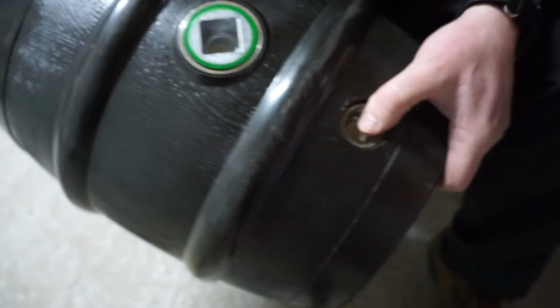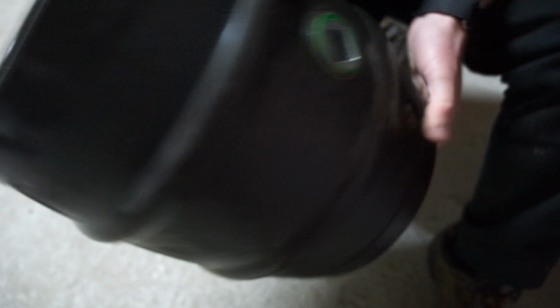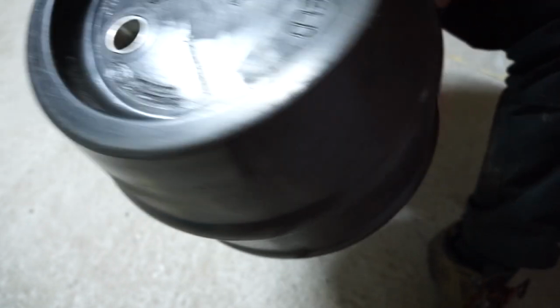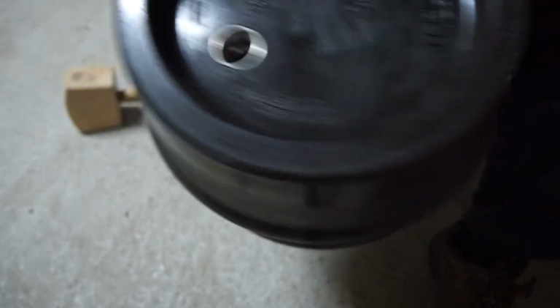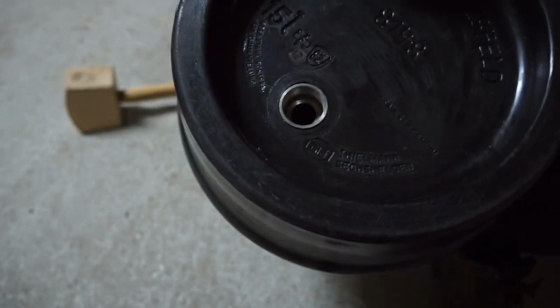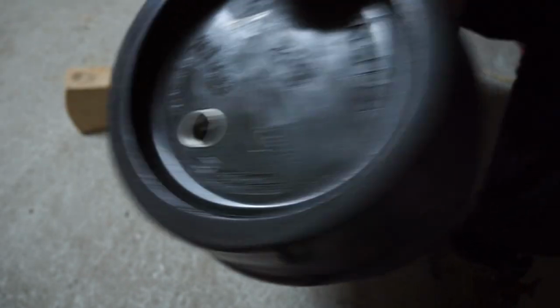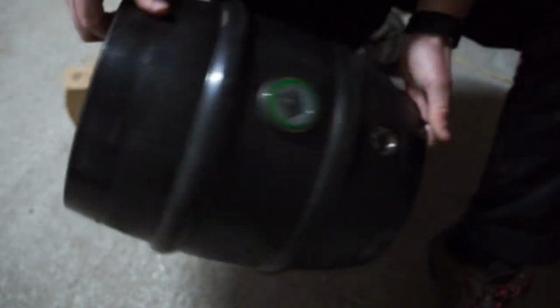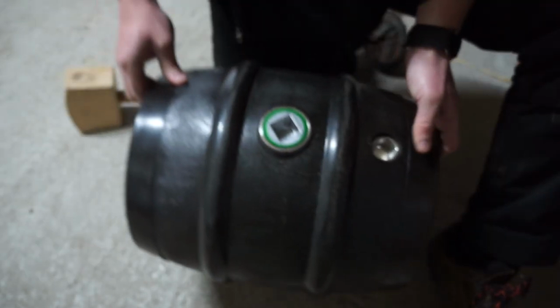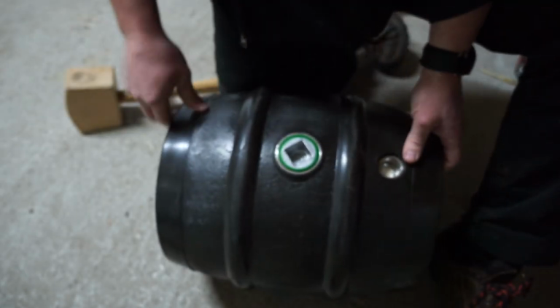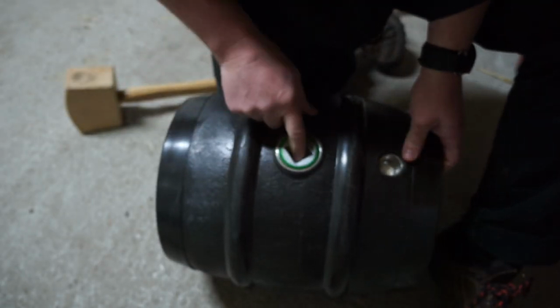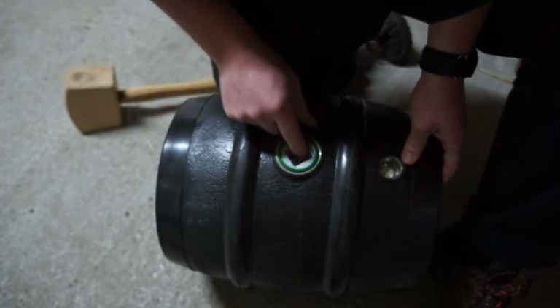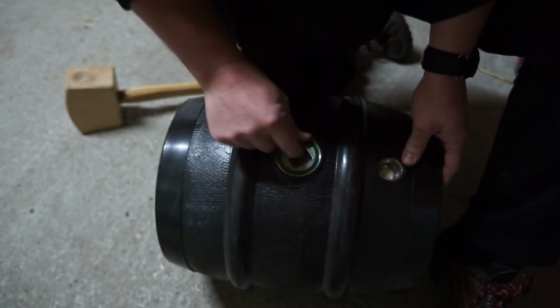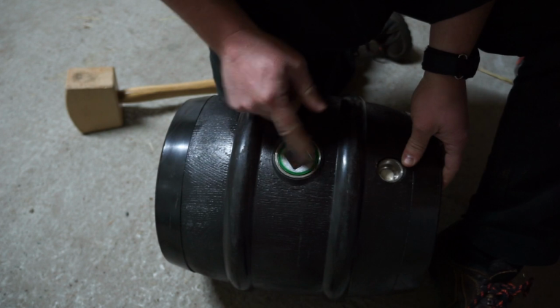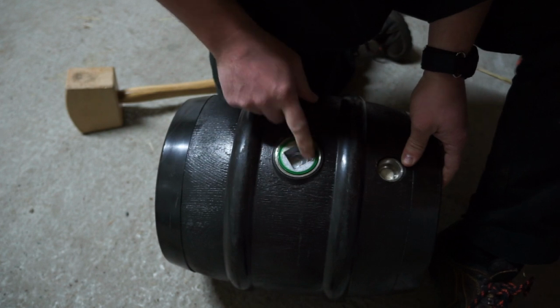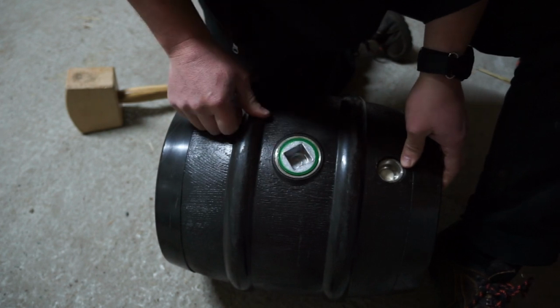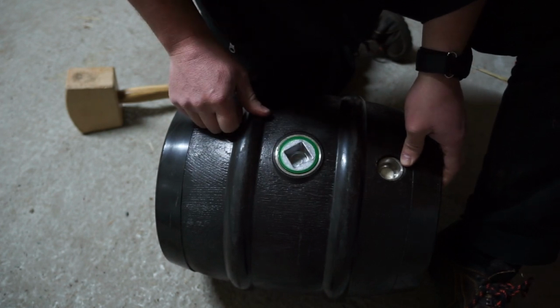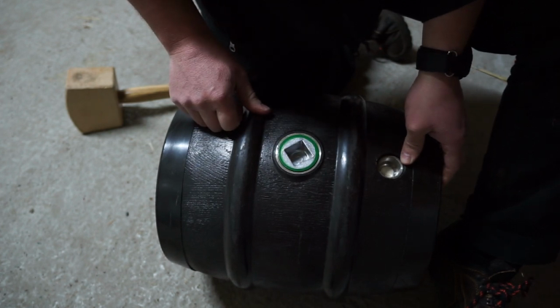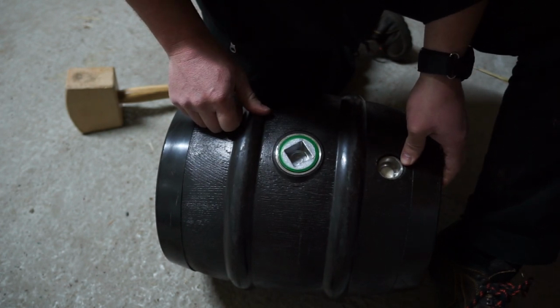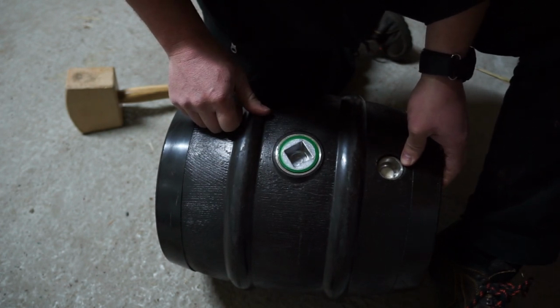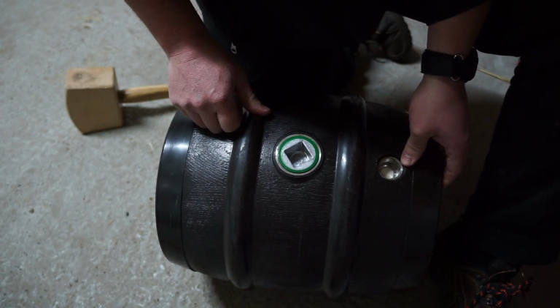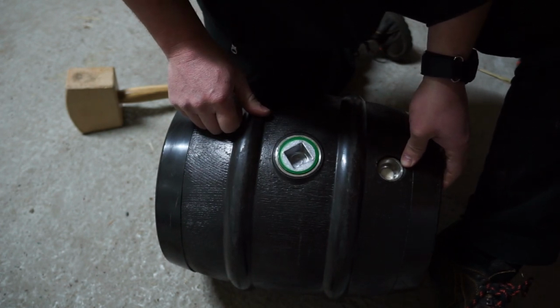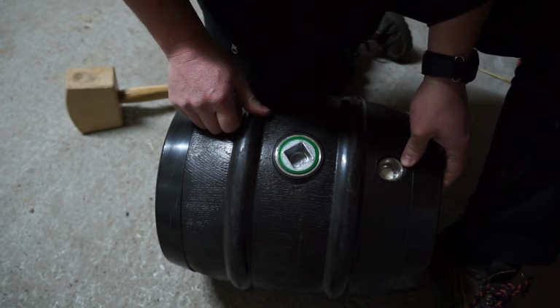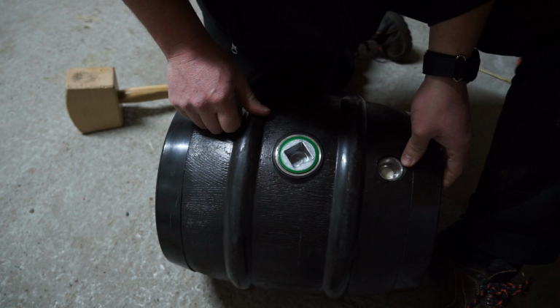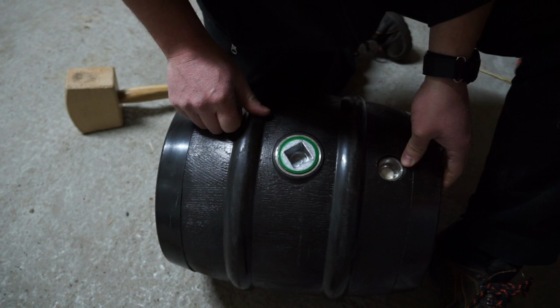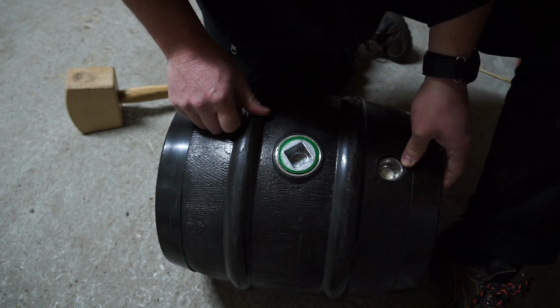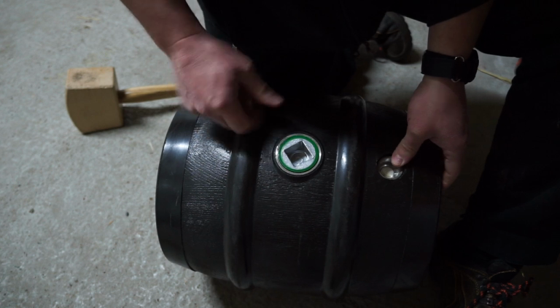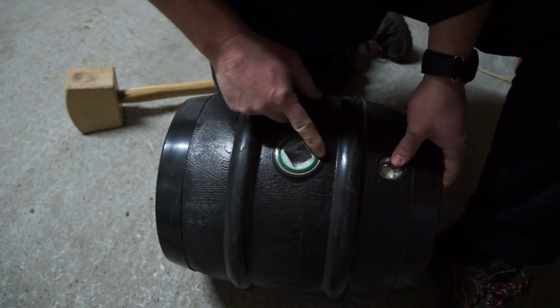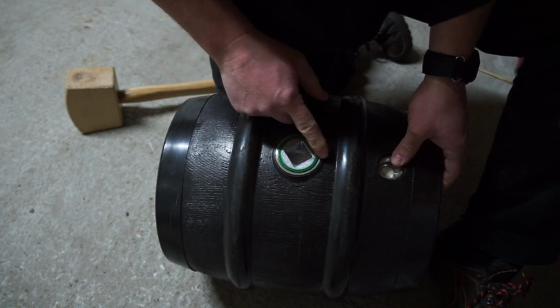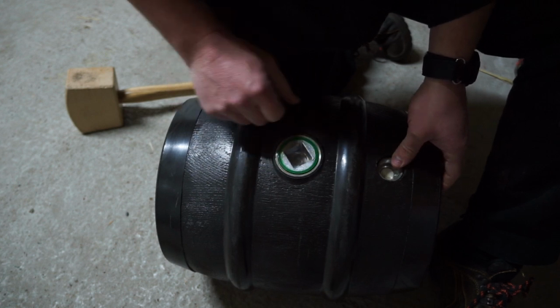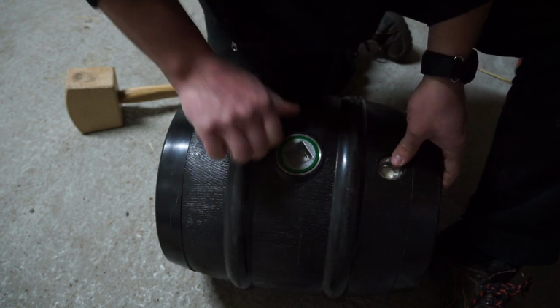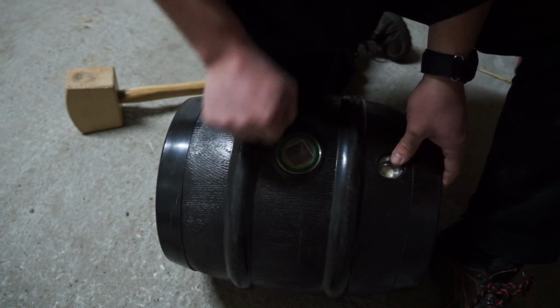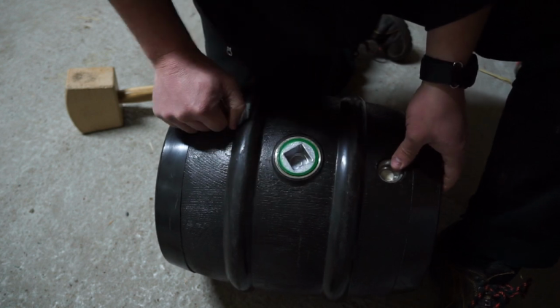That'll keep it sealed. You need one in the side and one on the top. You fill and wash and everything through the bigger one. I filled one last week and after a day it was leaking a little bit, so you've got to really tighten that.